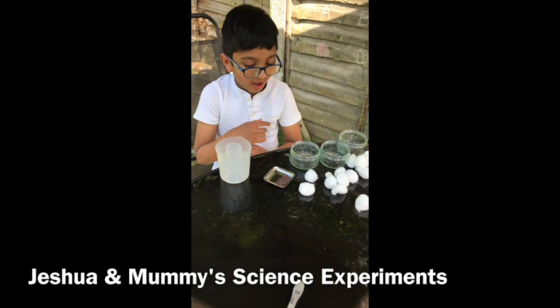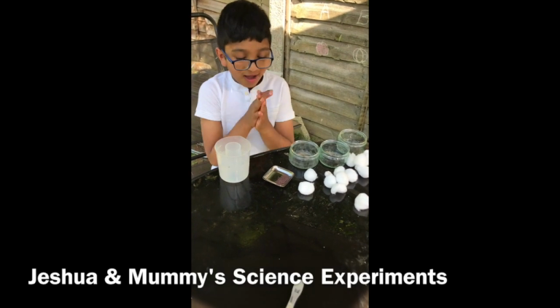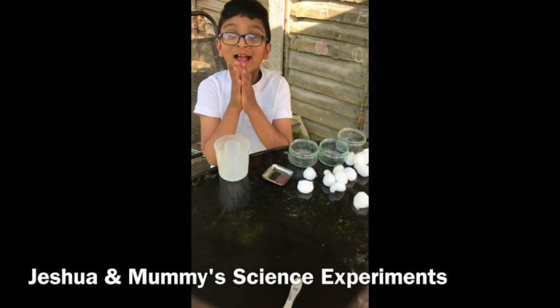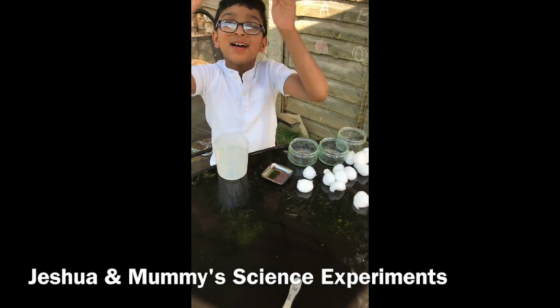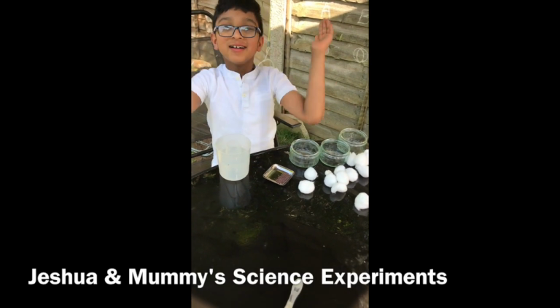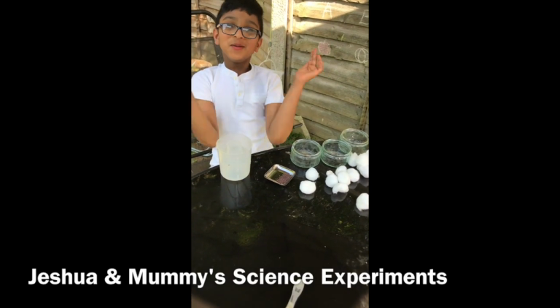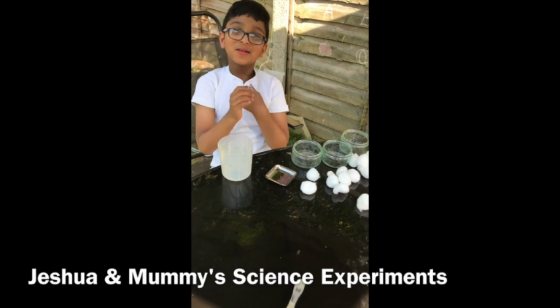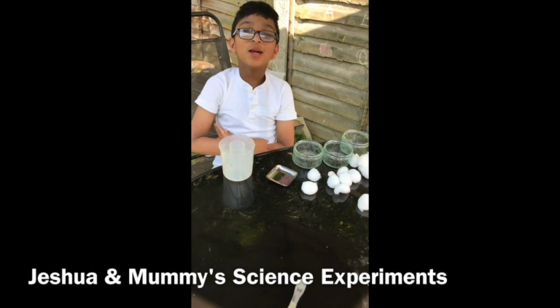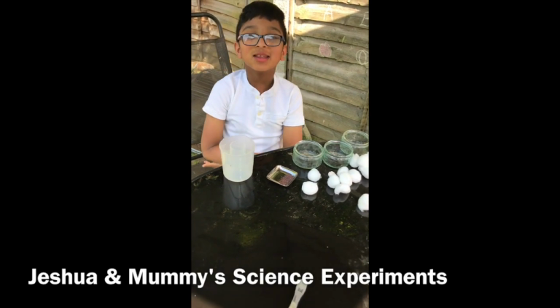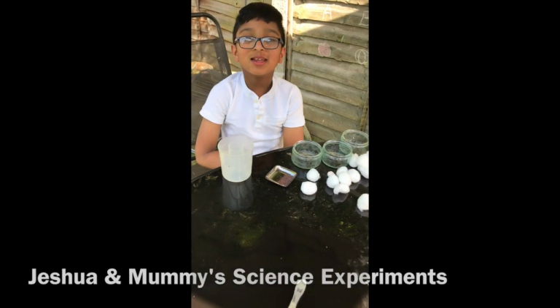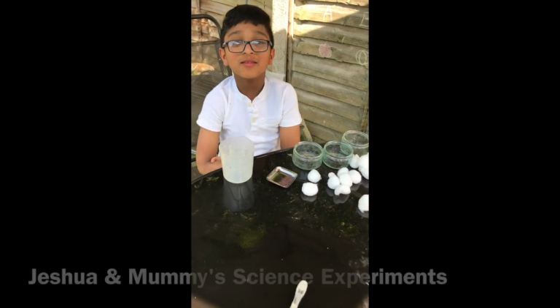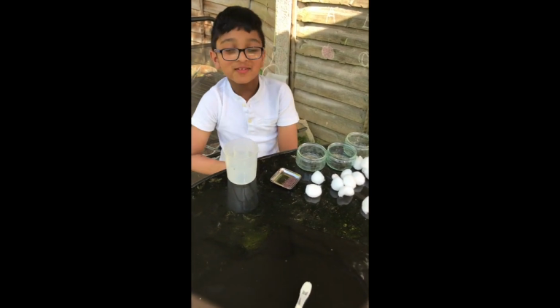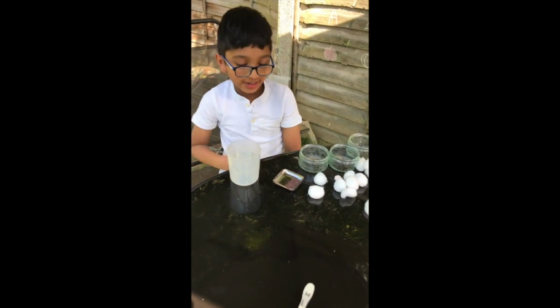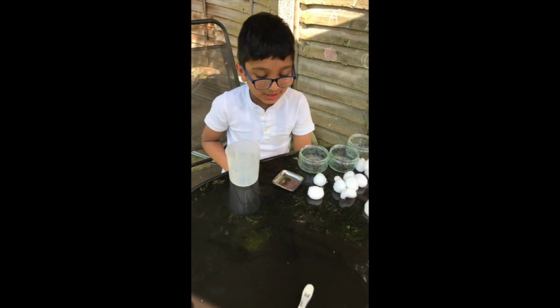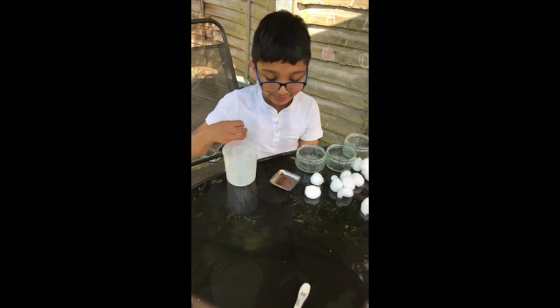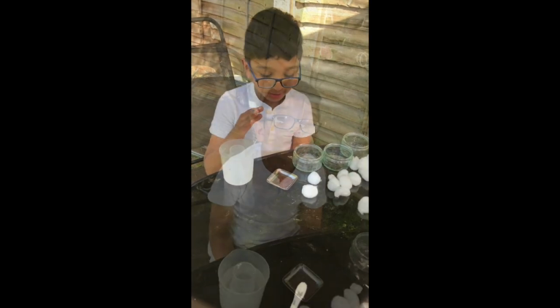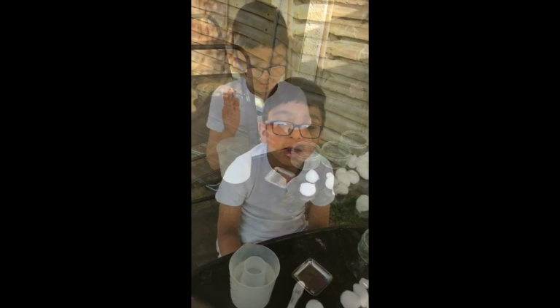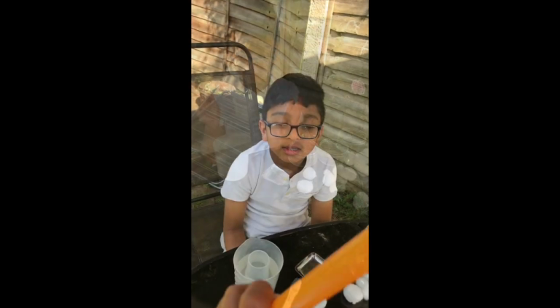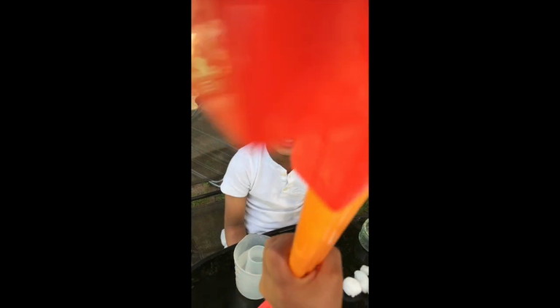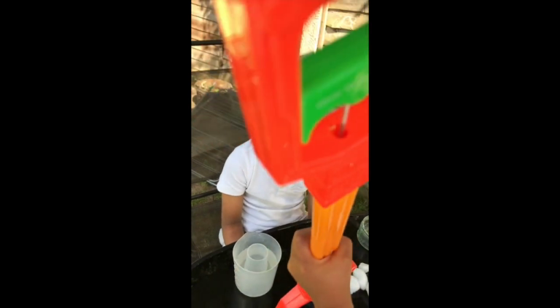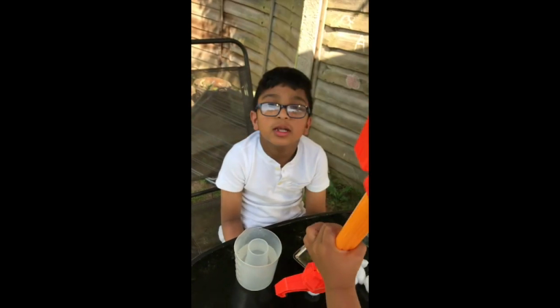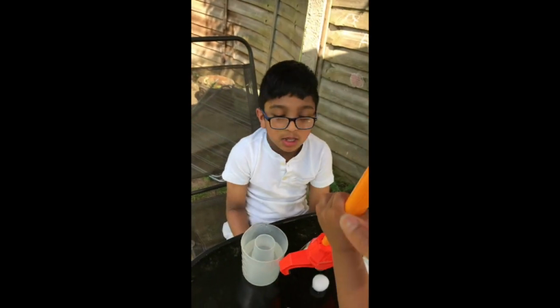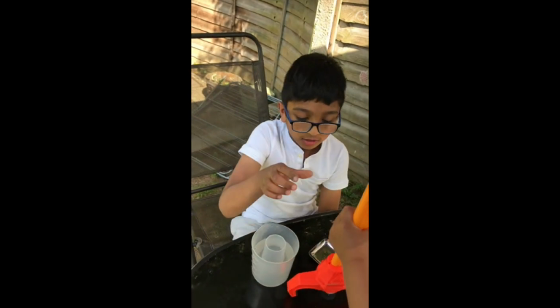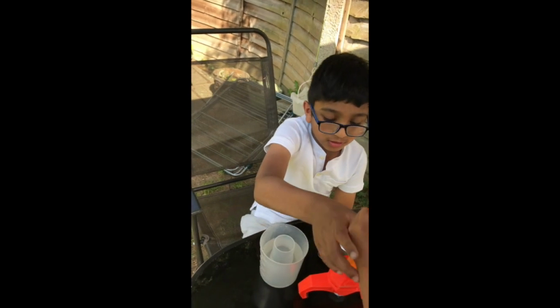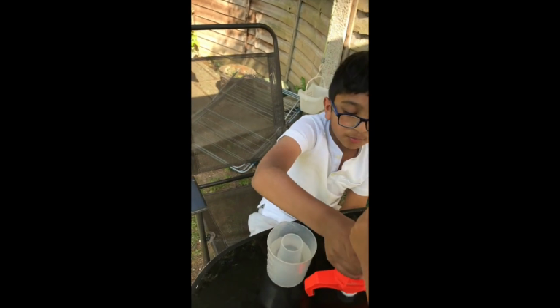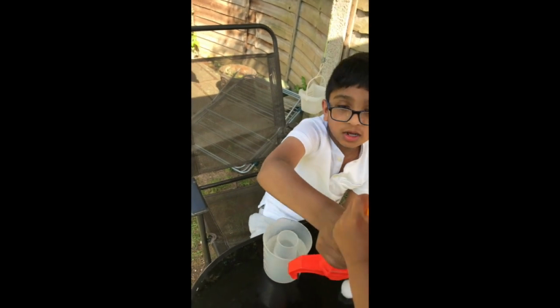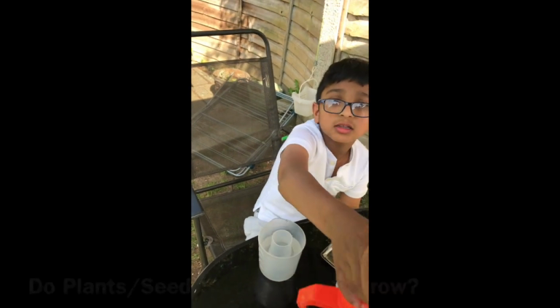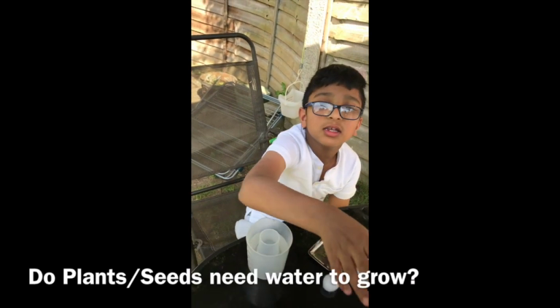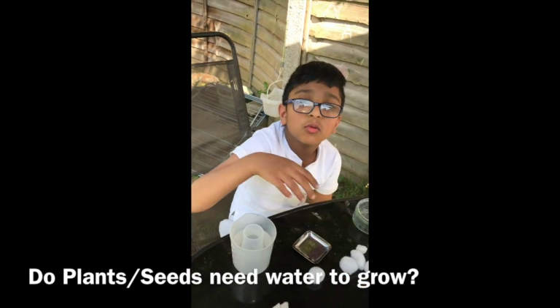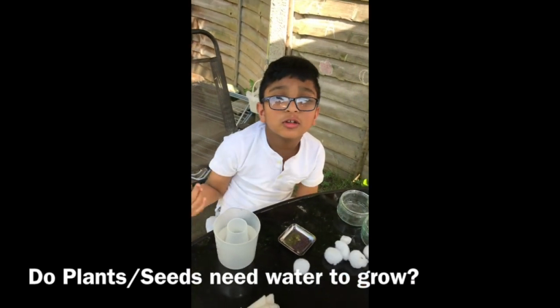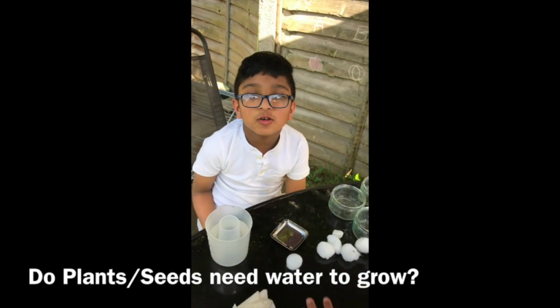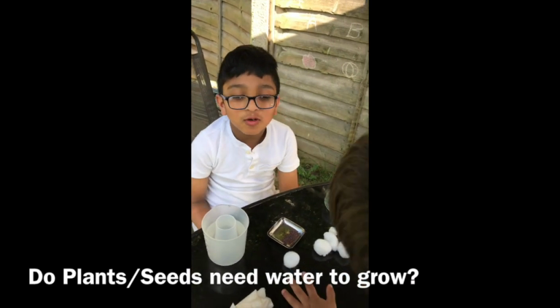Hello! This is another one of my experiments and the experiment is: Do plants need water to grow?